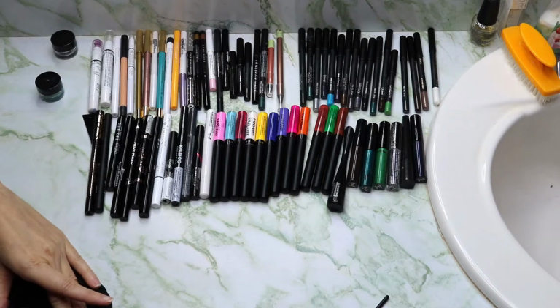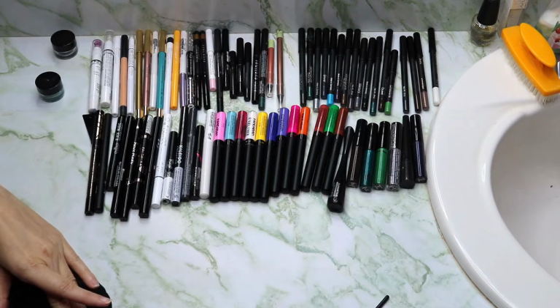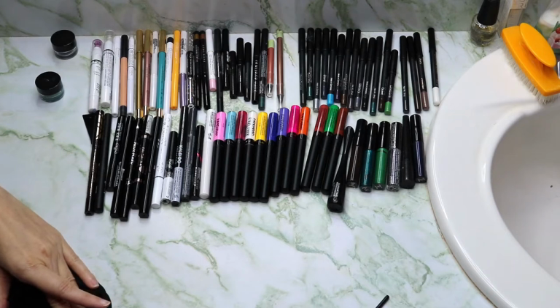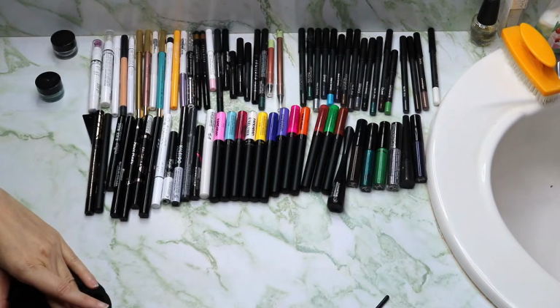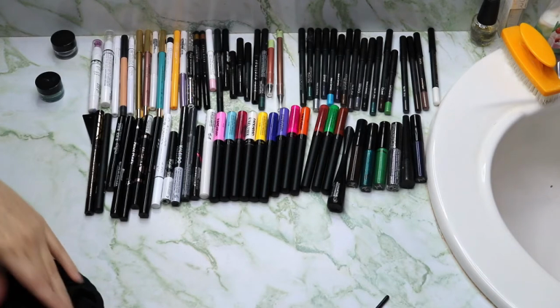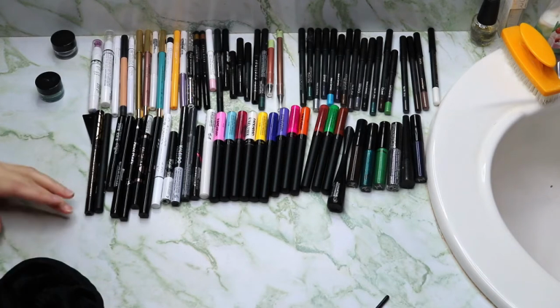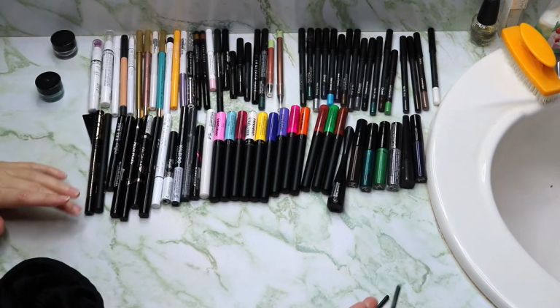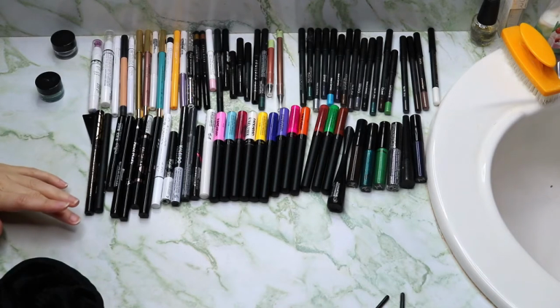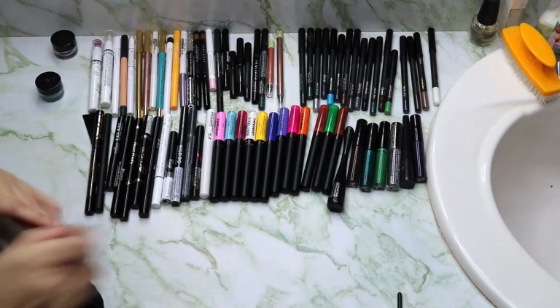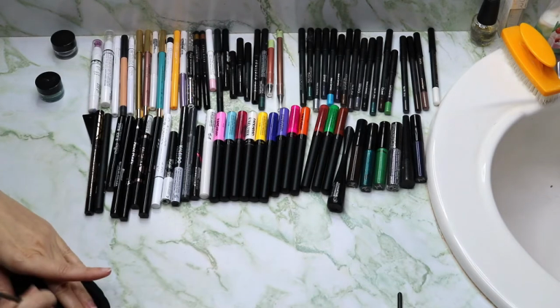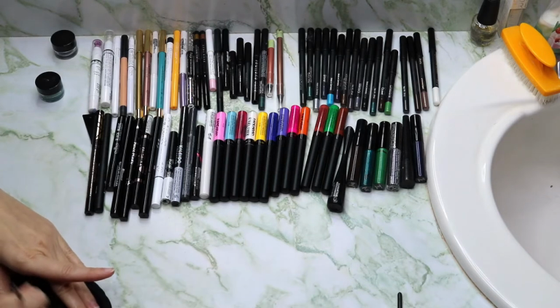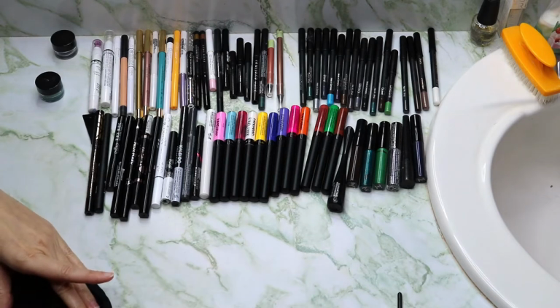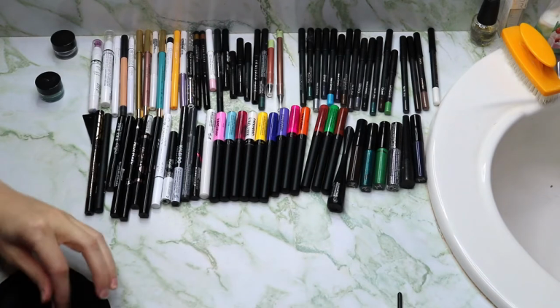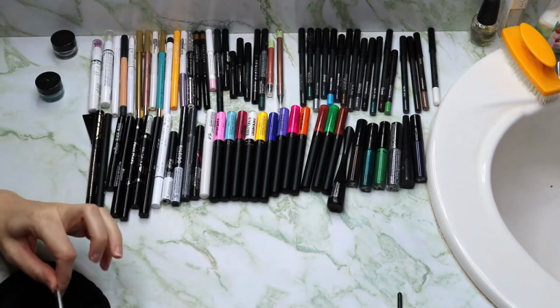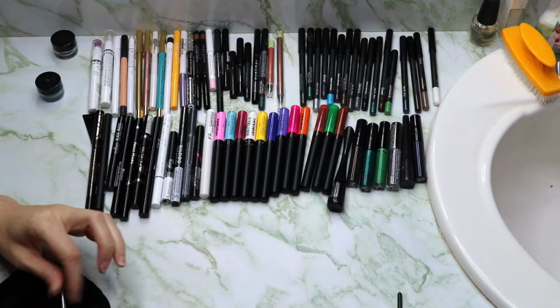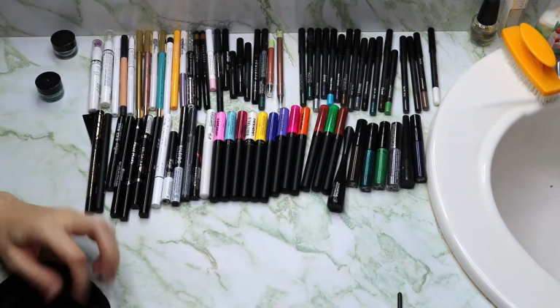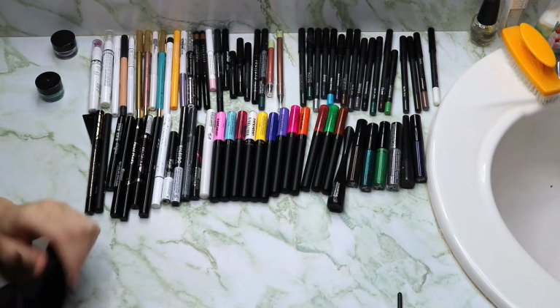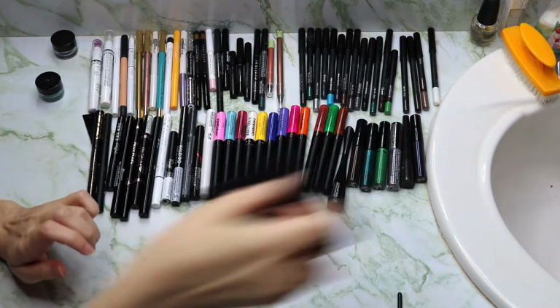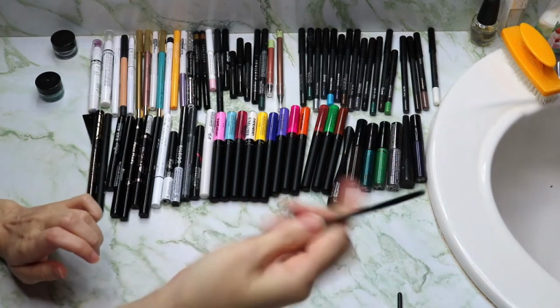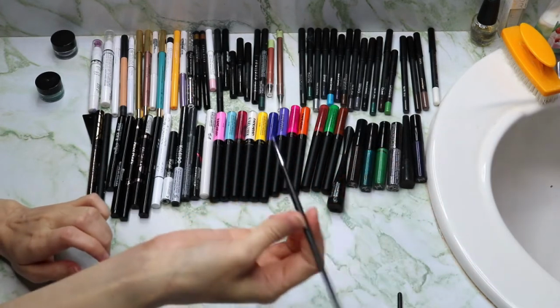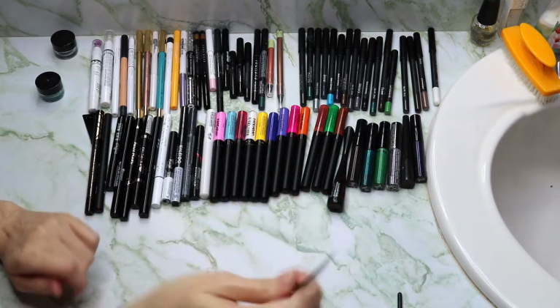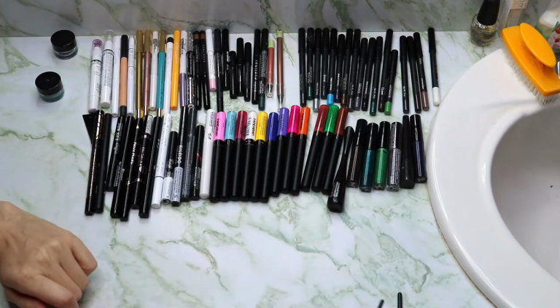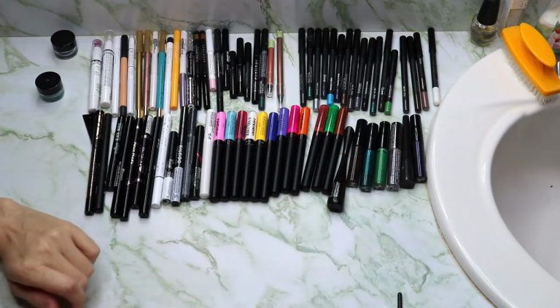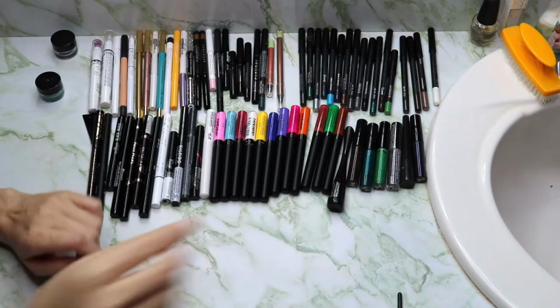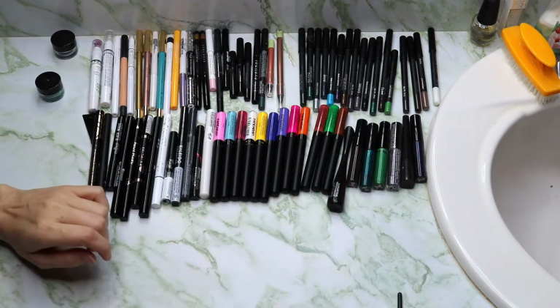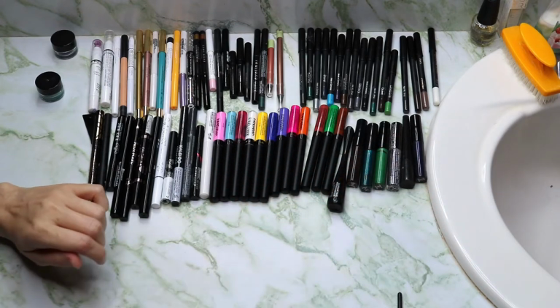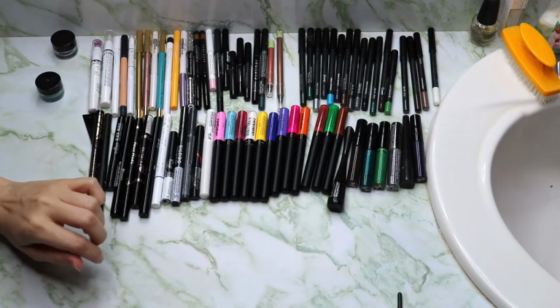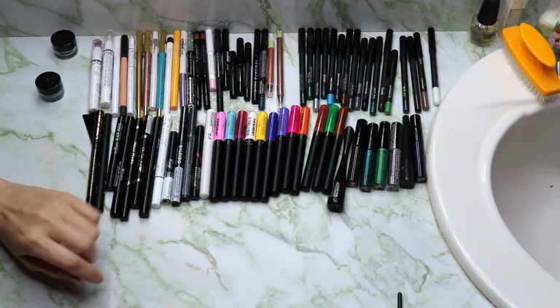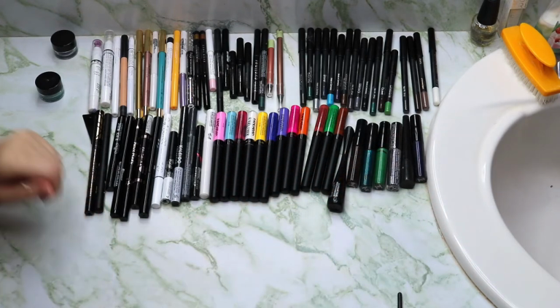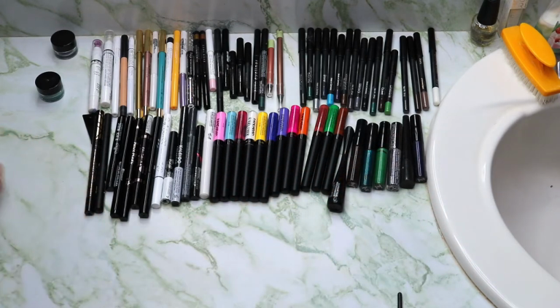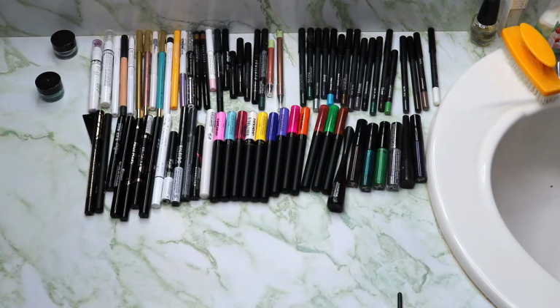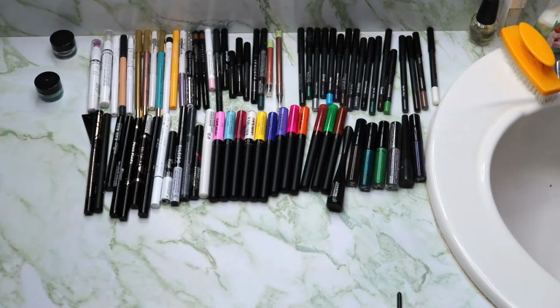So I guess I'm getting rid of two products so far. And because this is a waterproof gel liner, I'm going to have to use makeup remover on my brush to get it out.